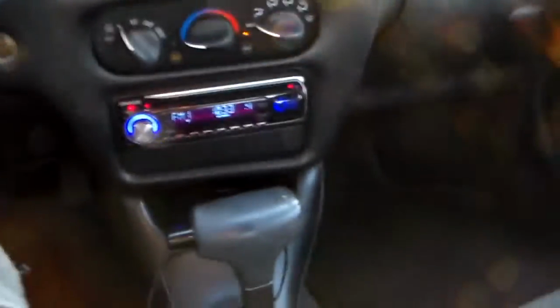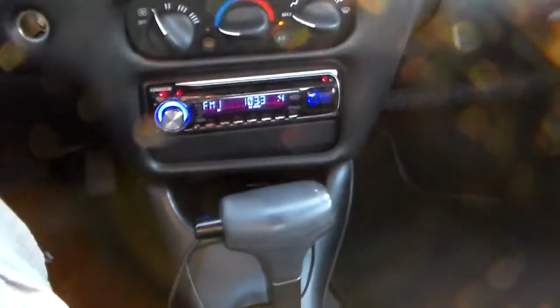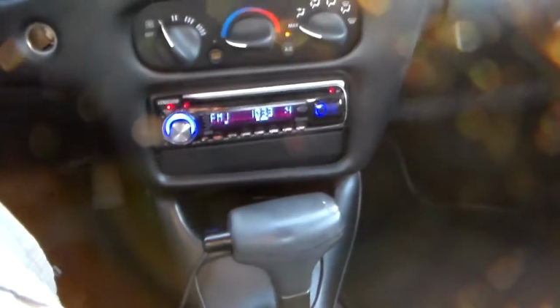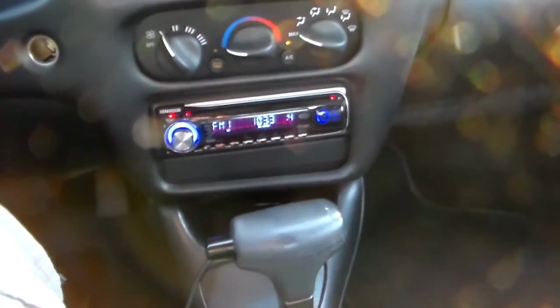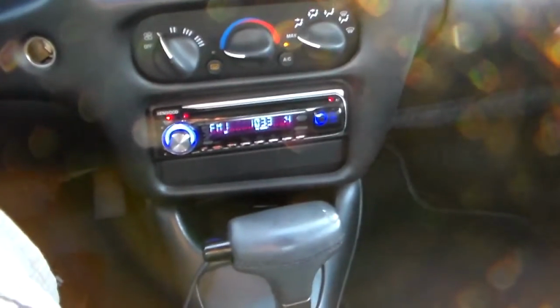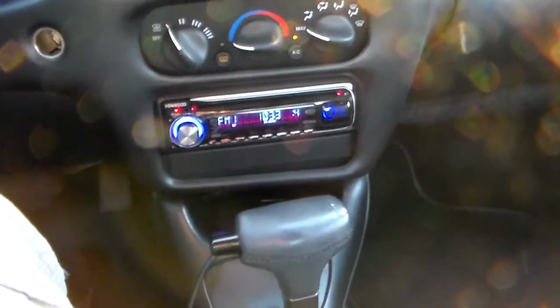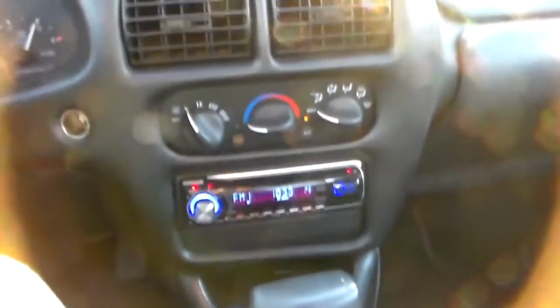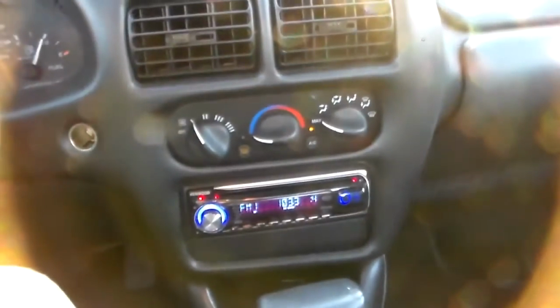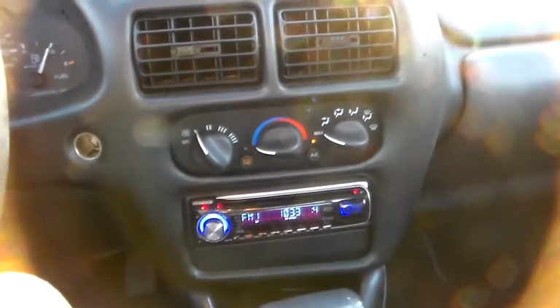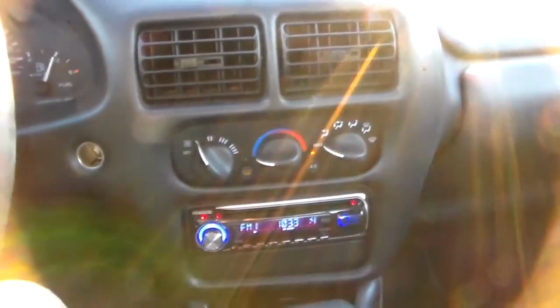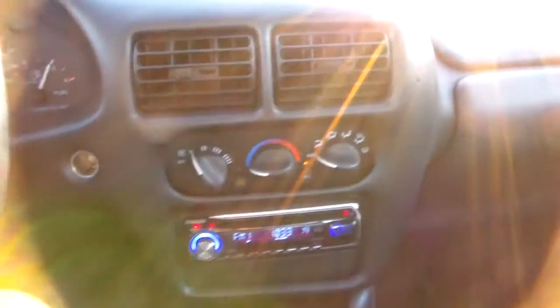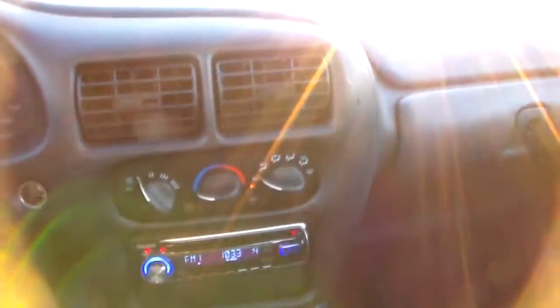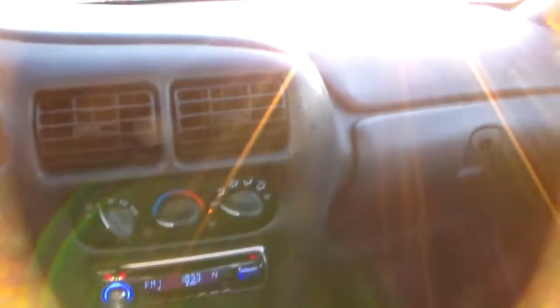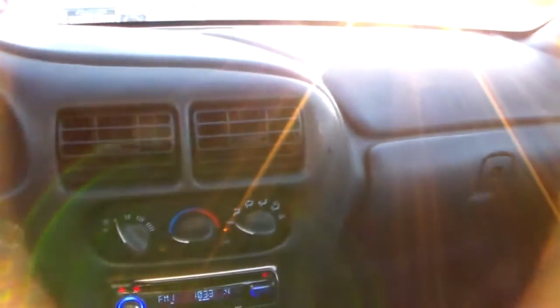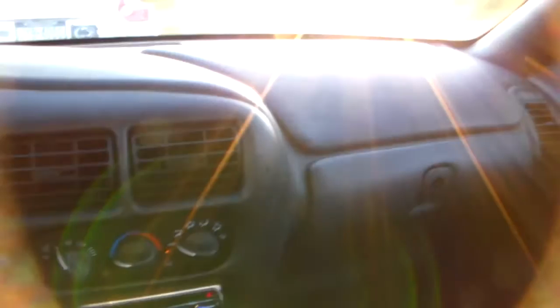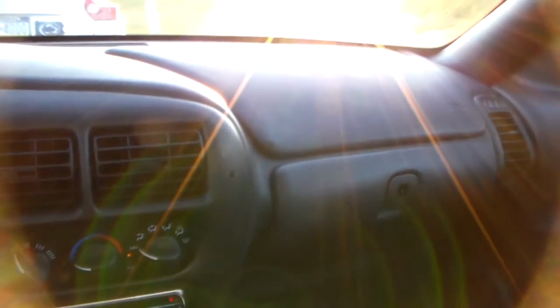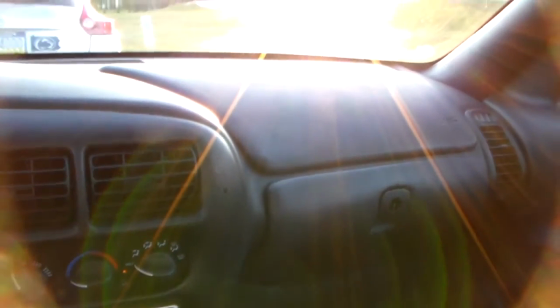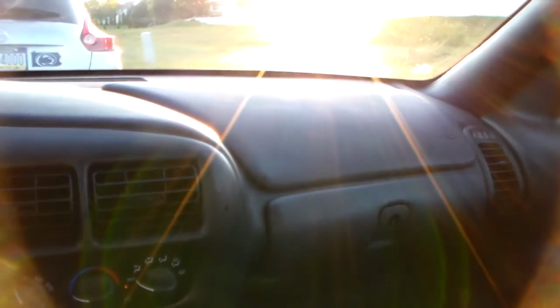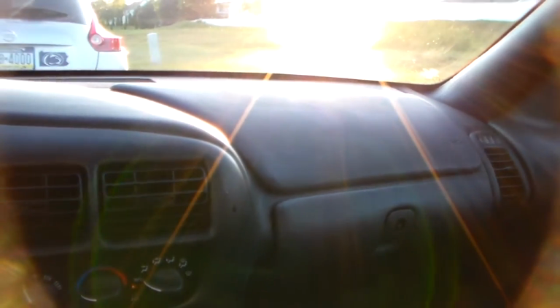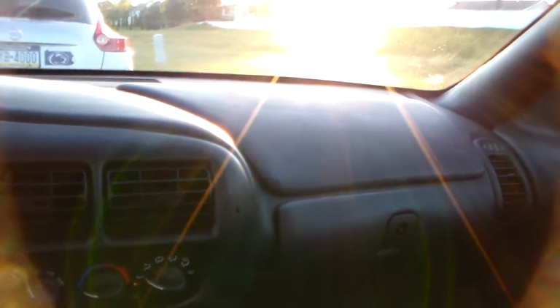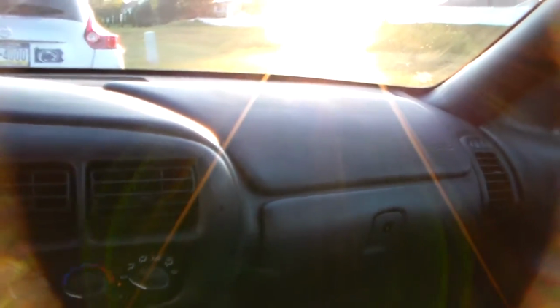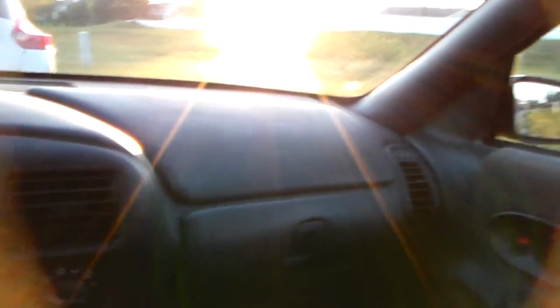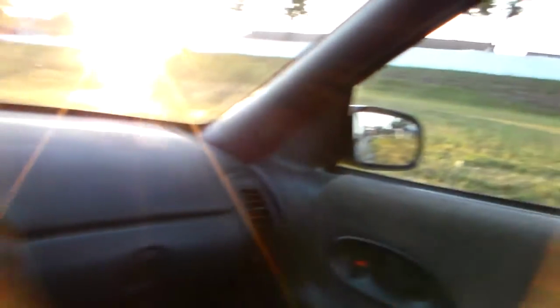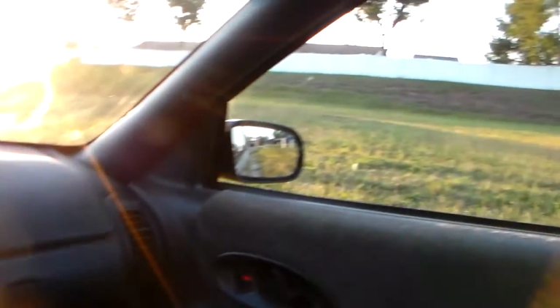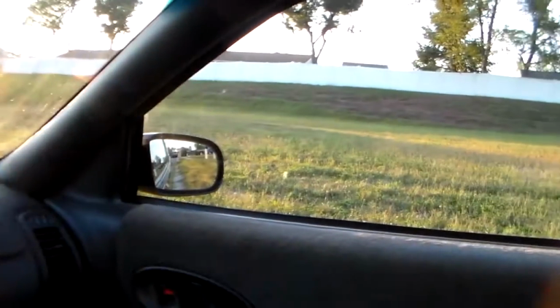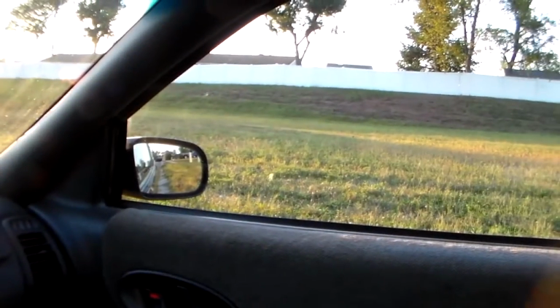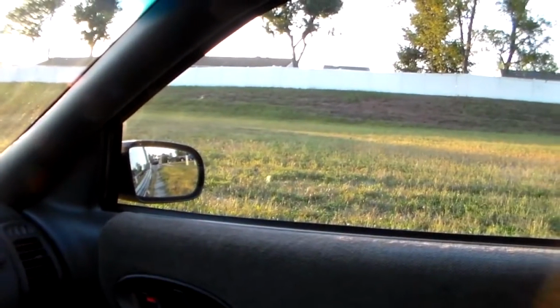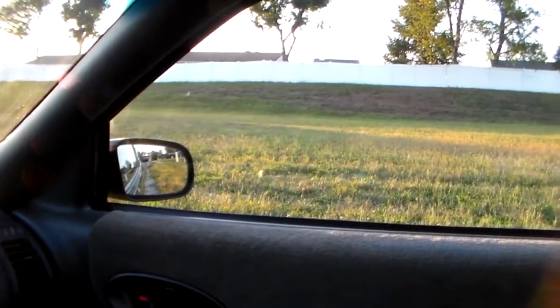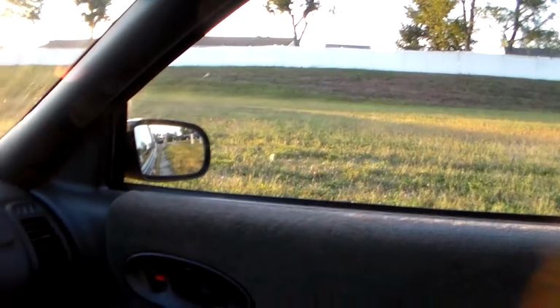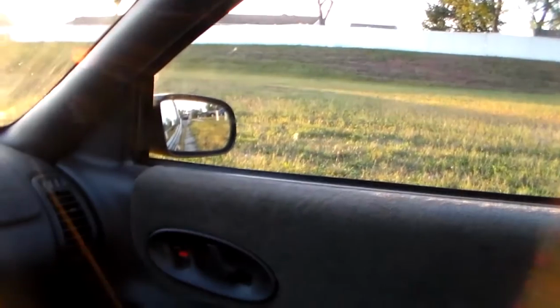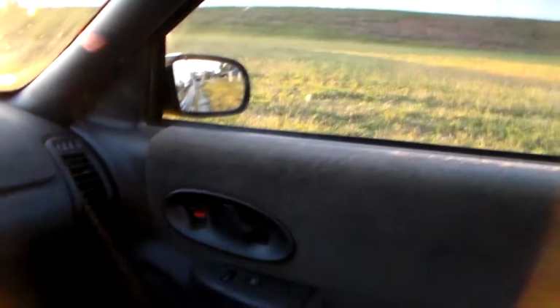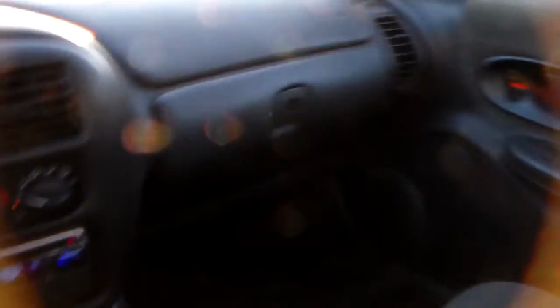So there's the aftermarket radio there, like I was saying. Air conditioning is on right now, it's a little hot out. One window gives me a little bit of trouble every so often, so I got to be careful of that.